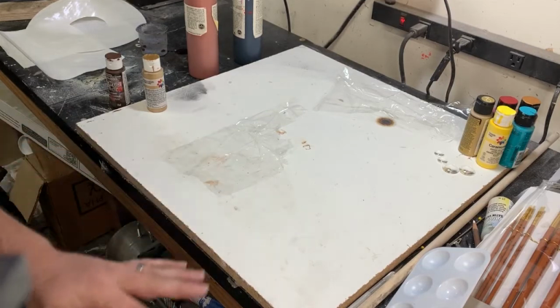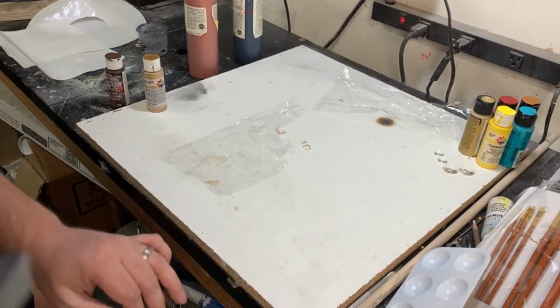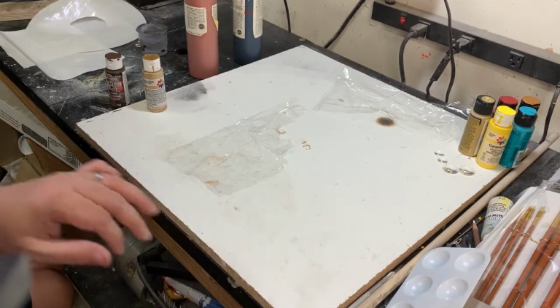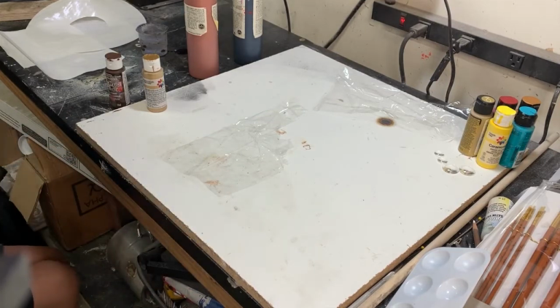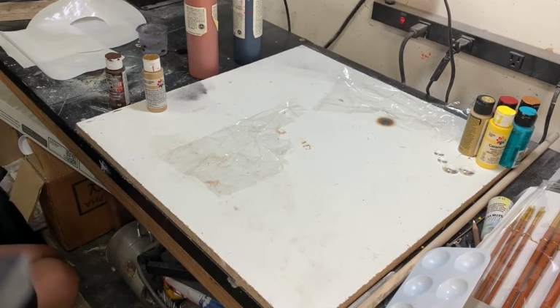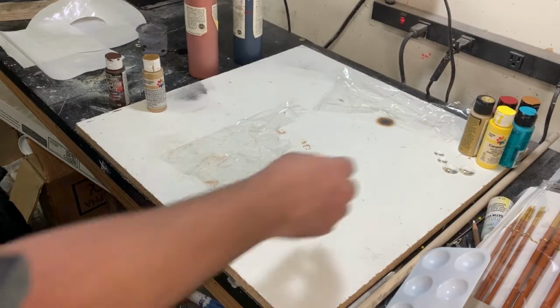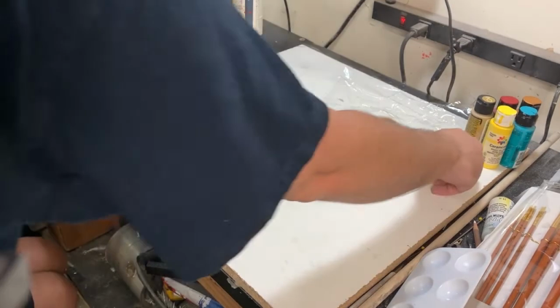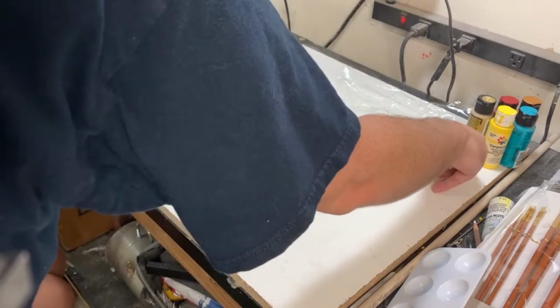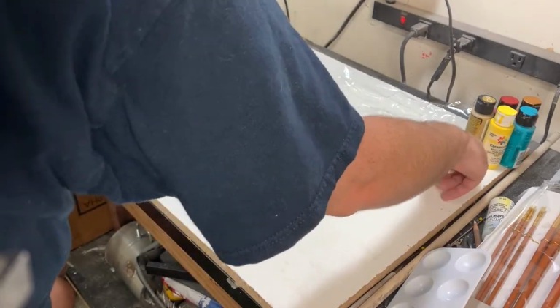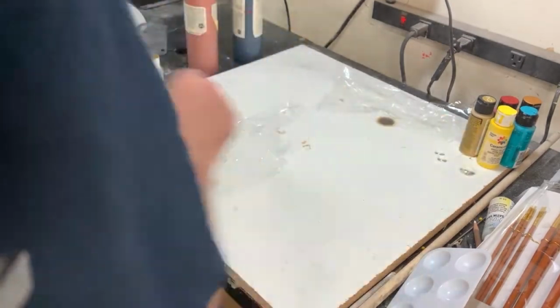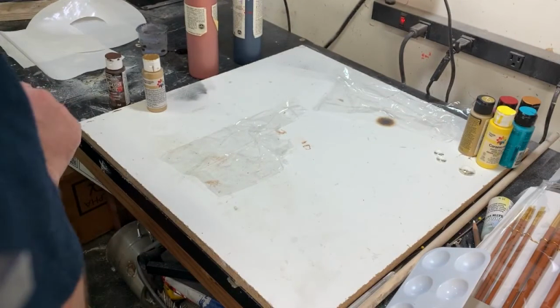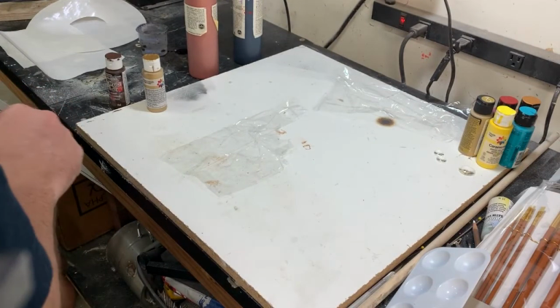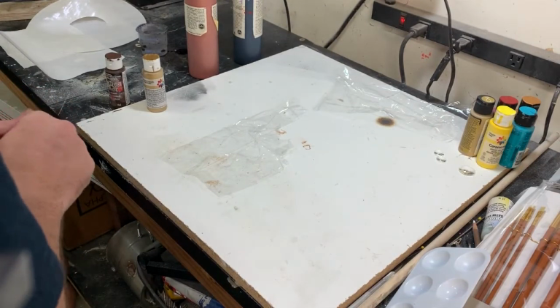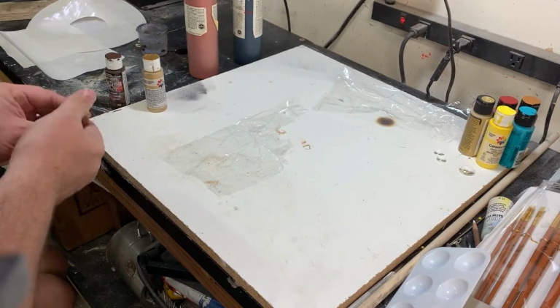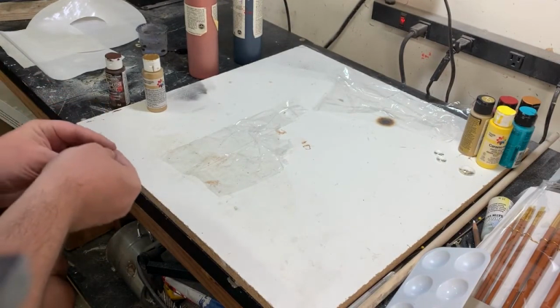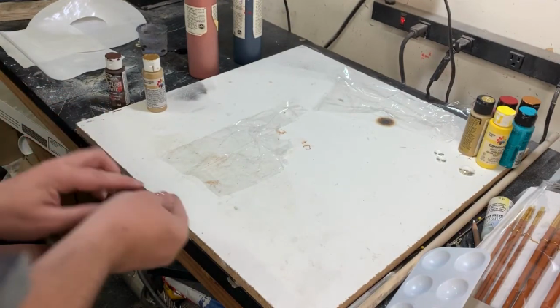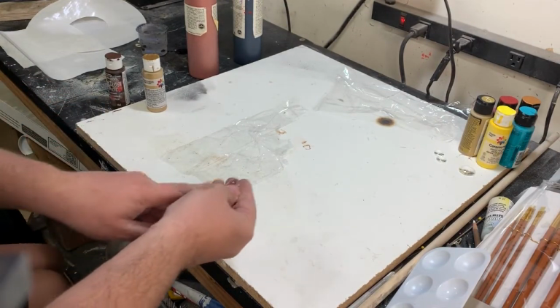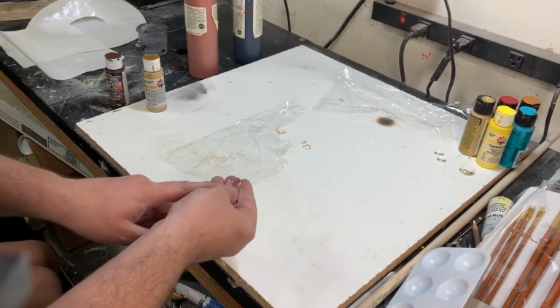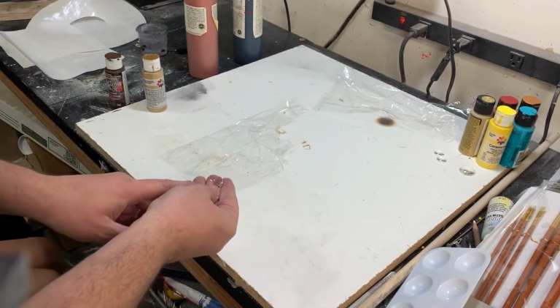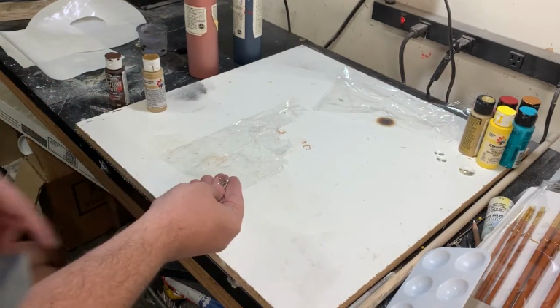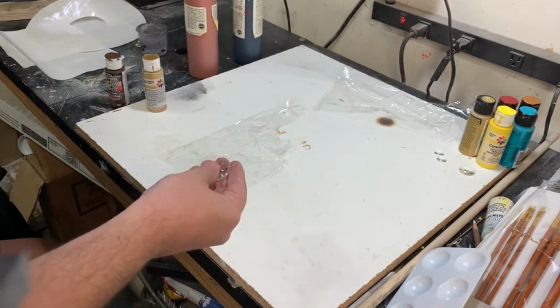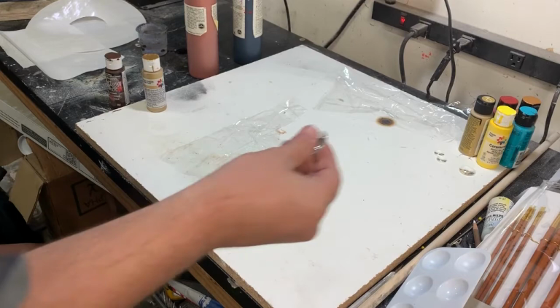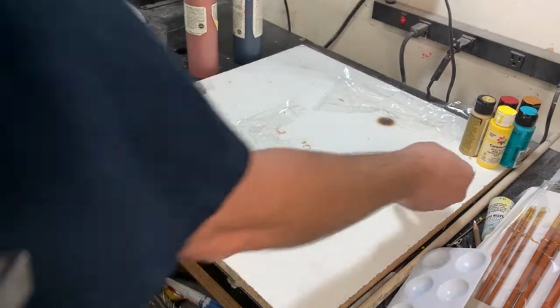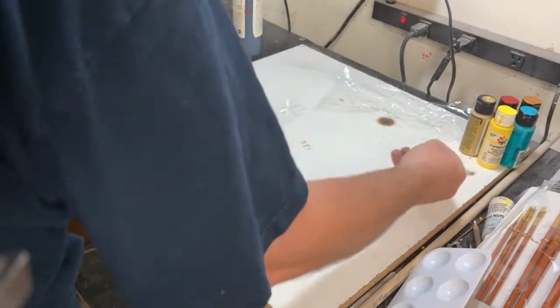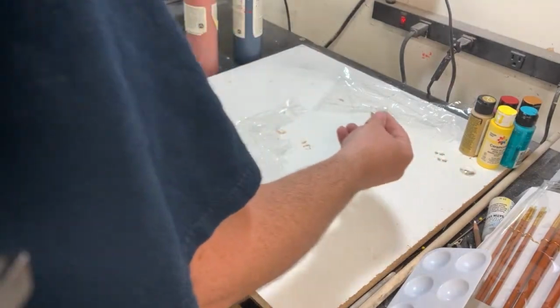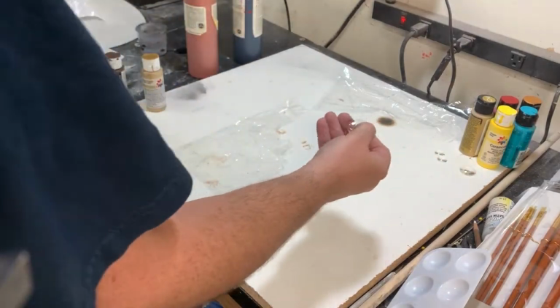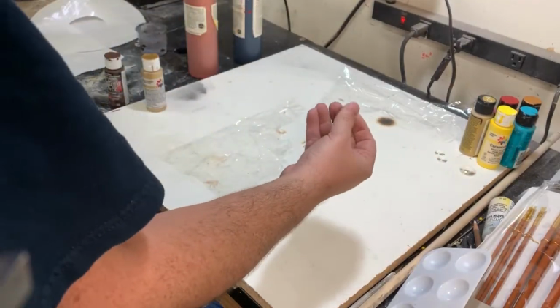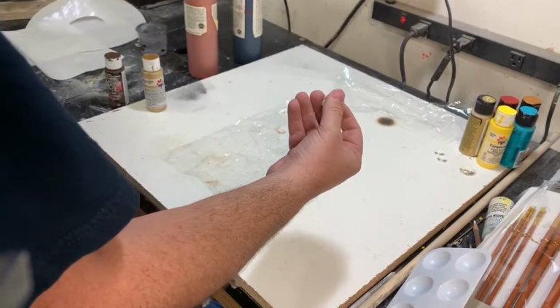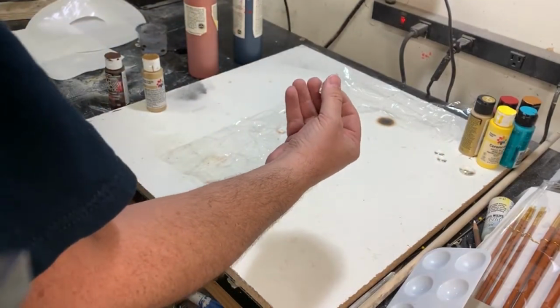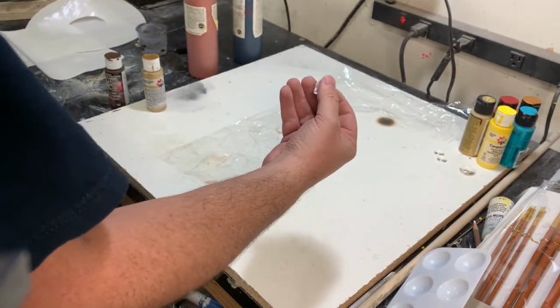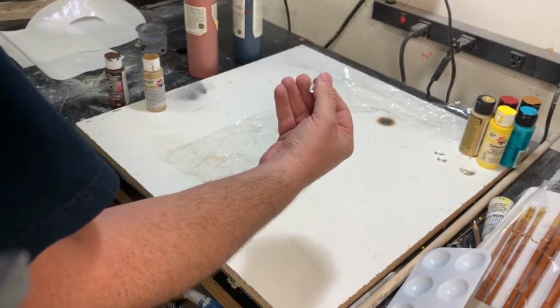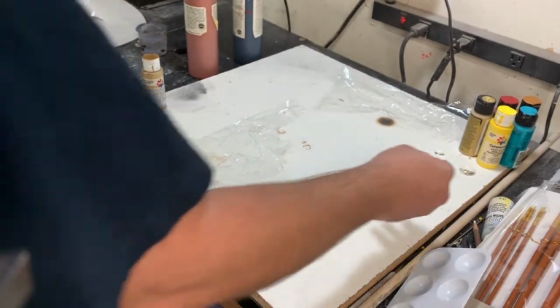When we paint the cabochons, we're going to paint on the flat side, and you'll see it through the rounded side. That means you need to paint whatever goes in the front first.